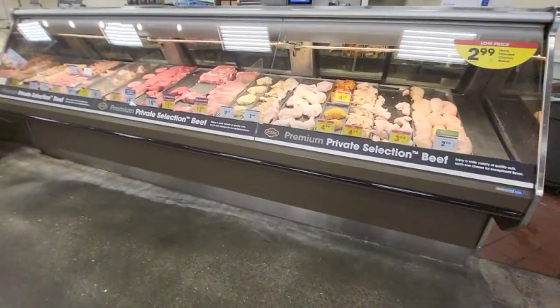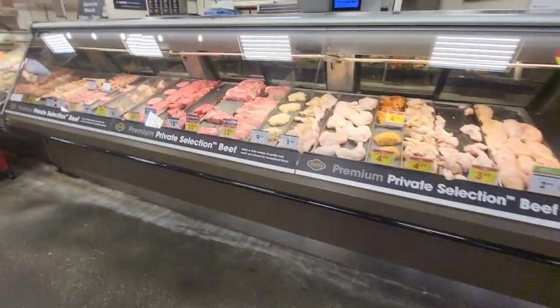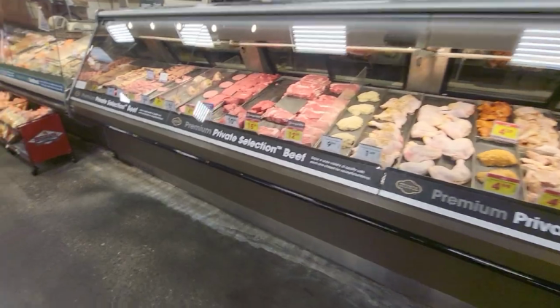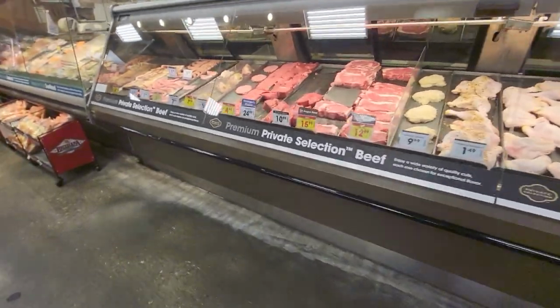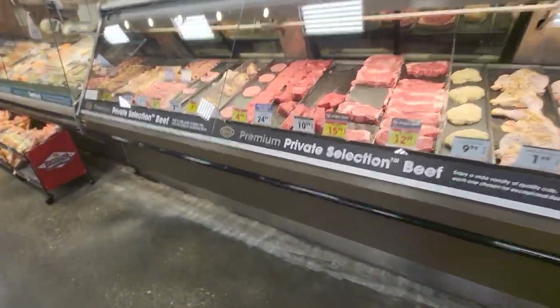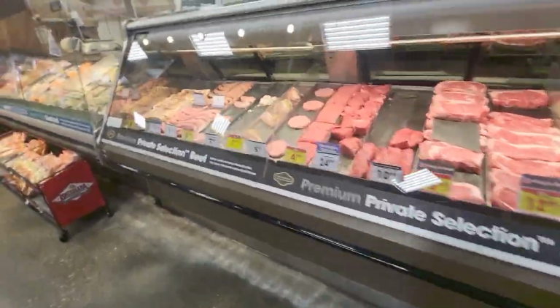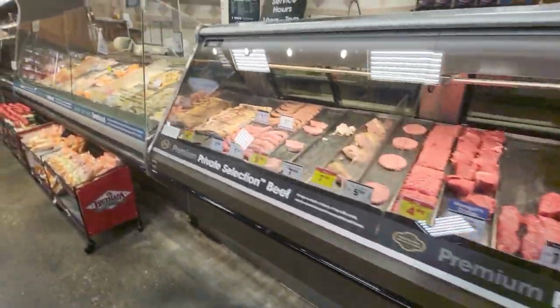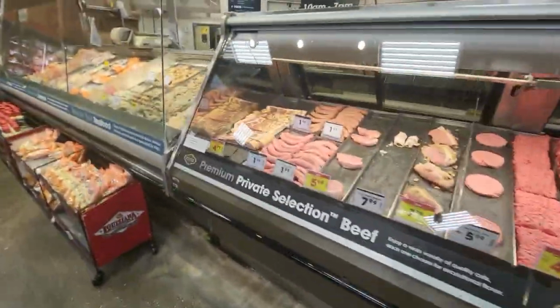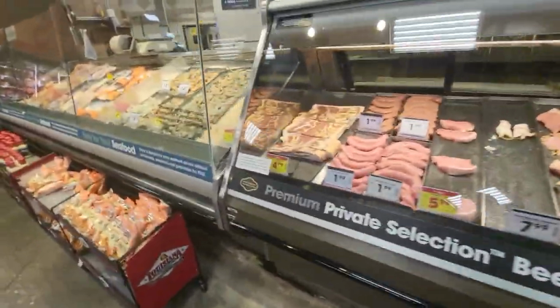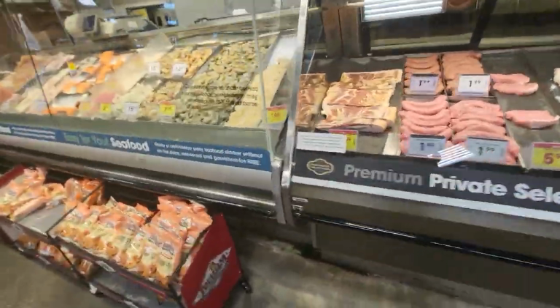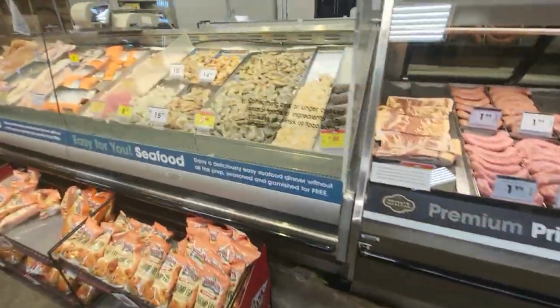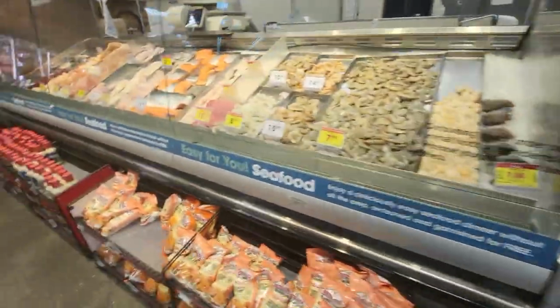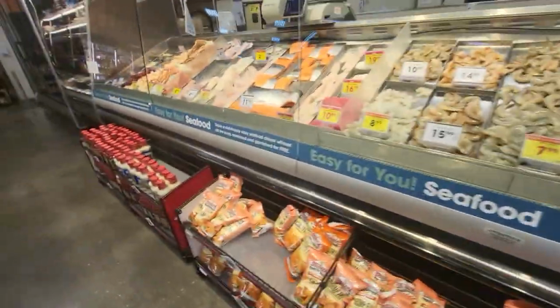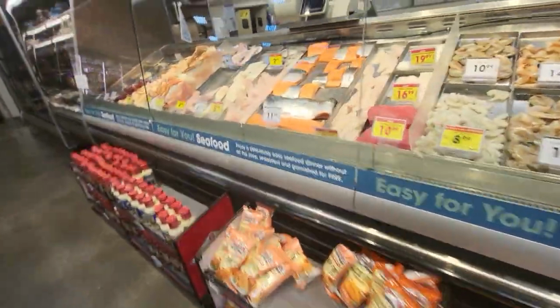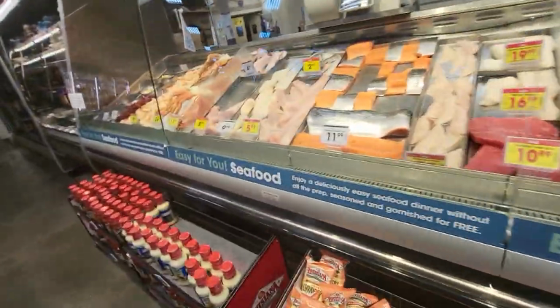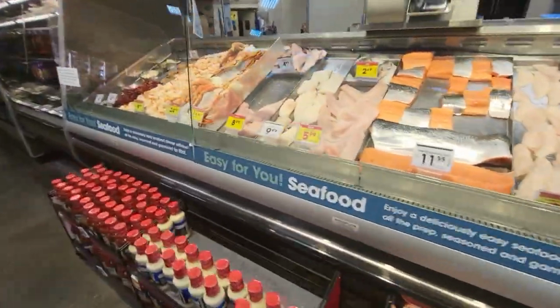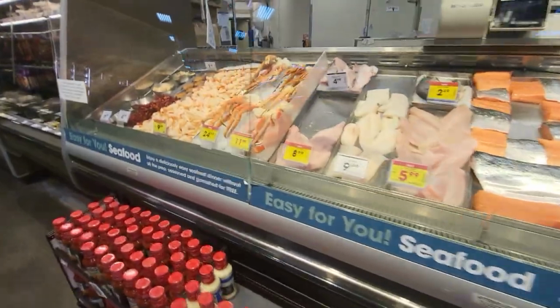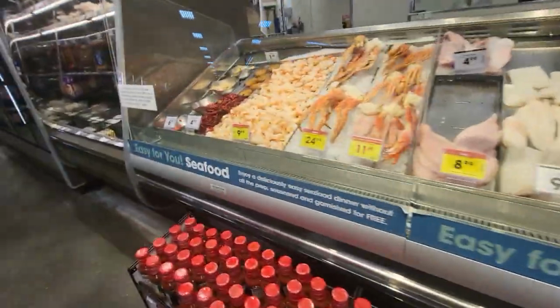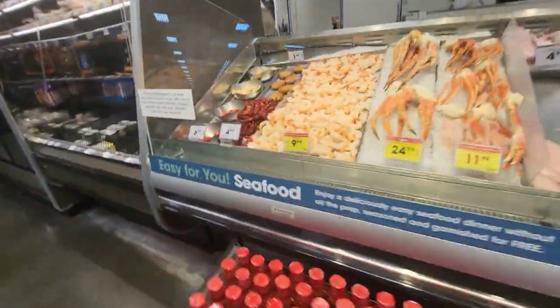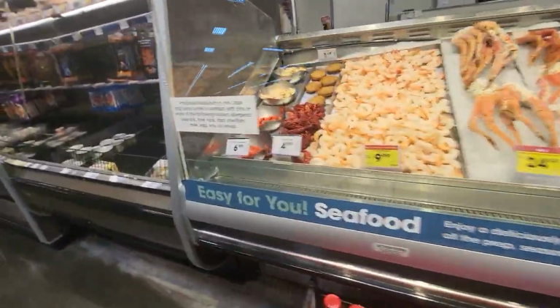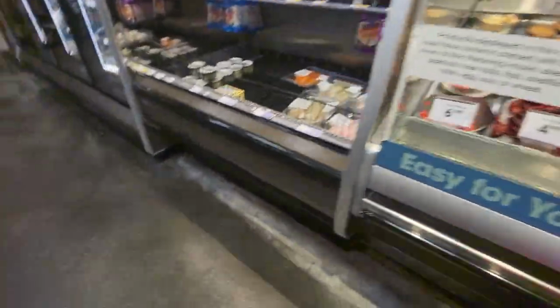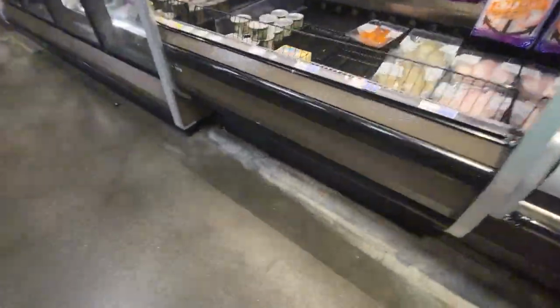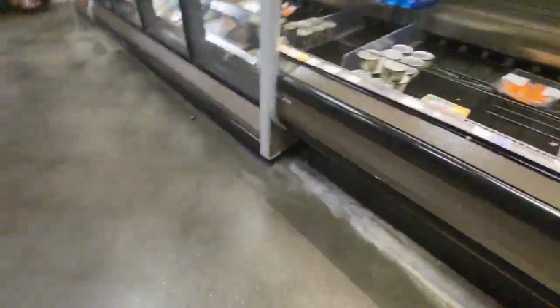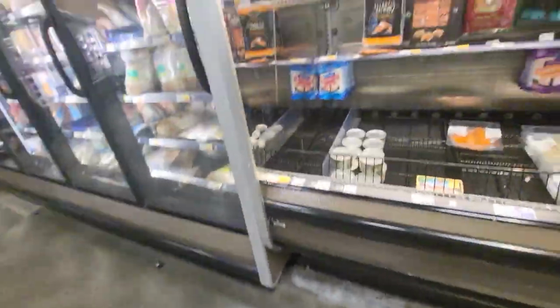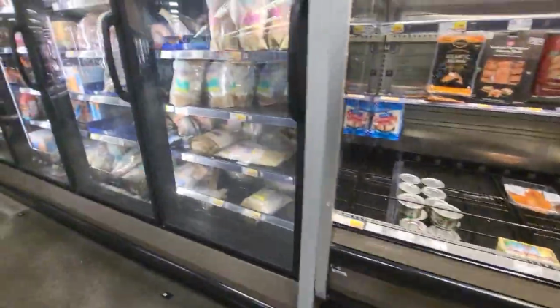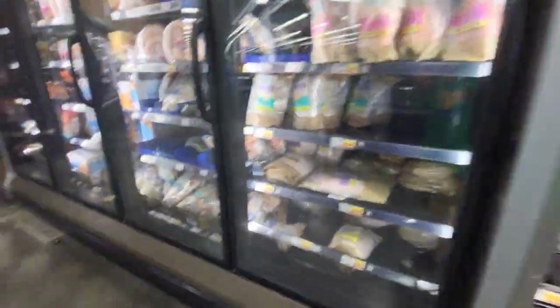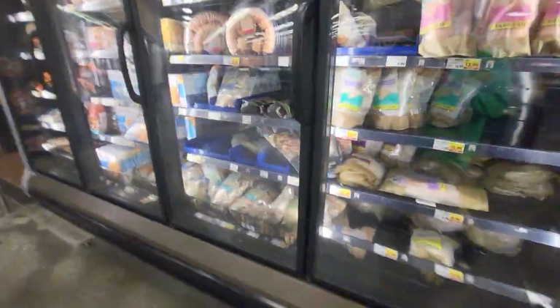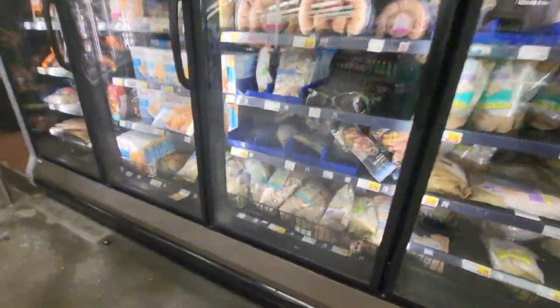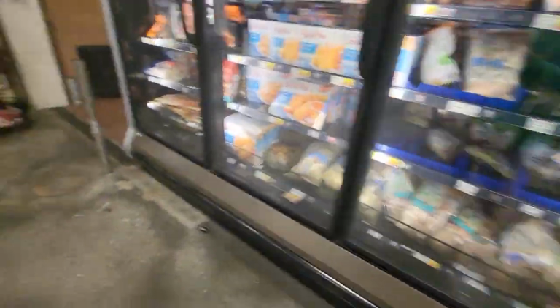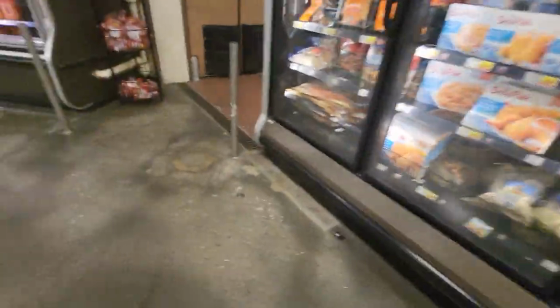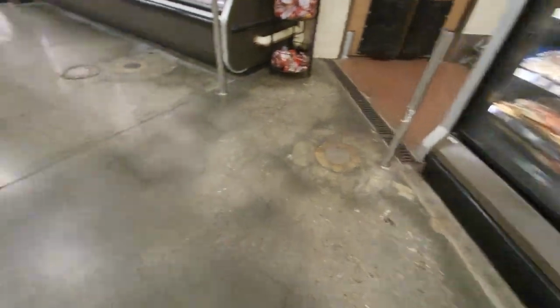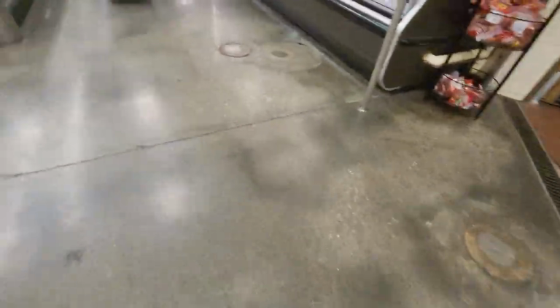This is the seafood and meat section. Crab legs. Frozen section.